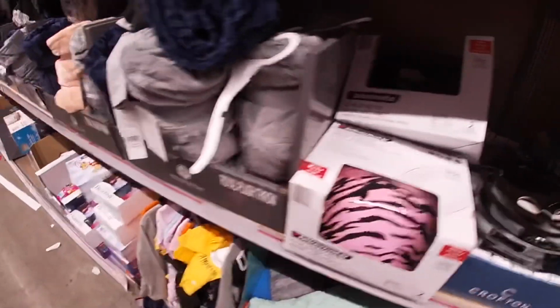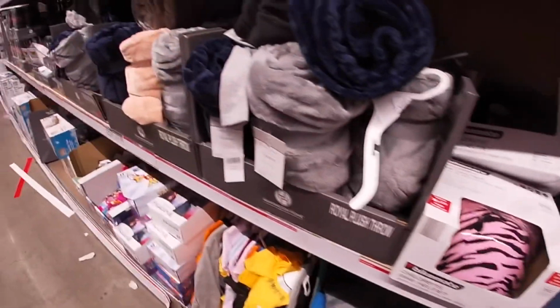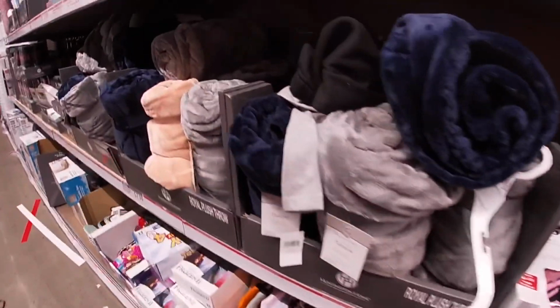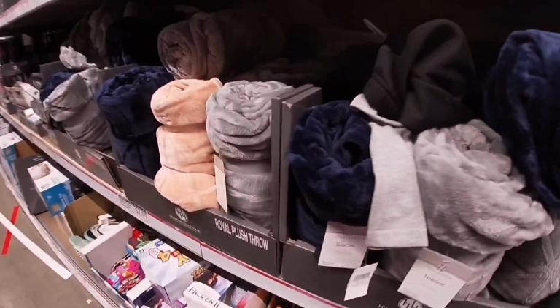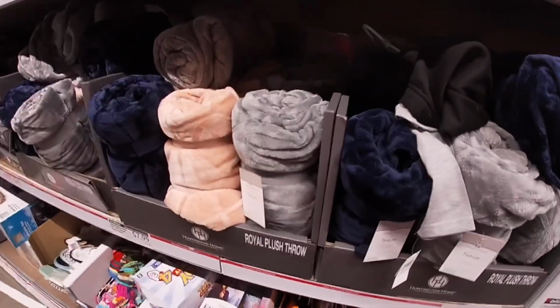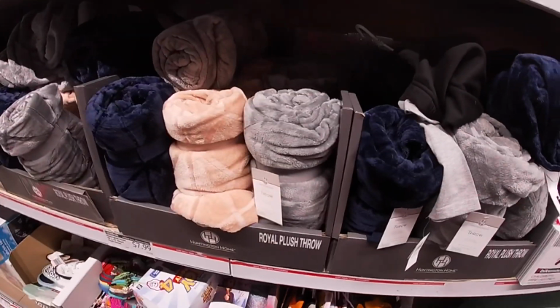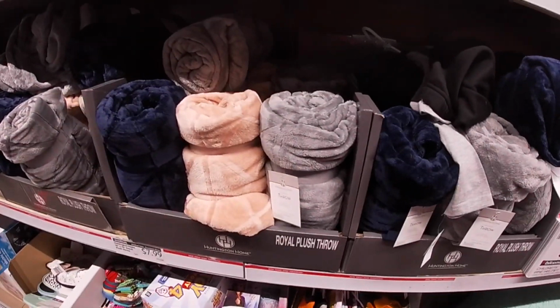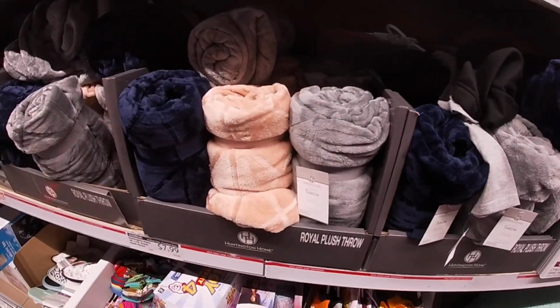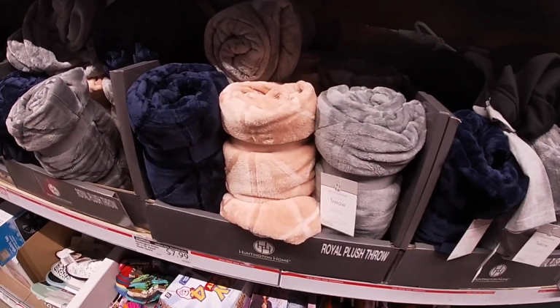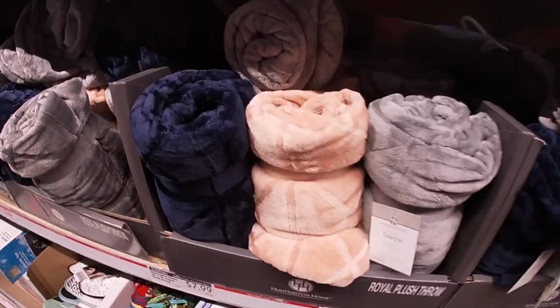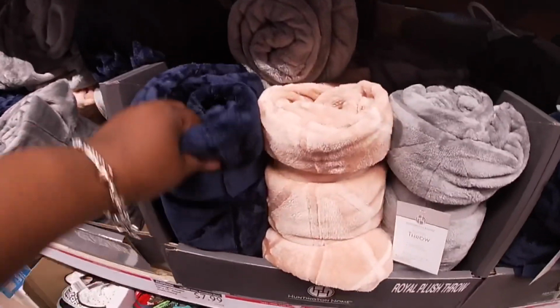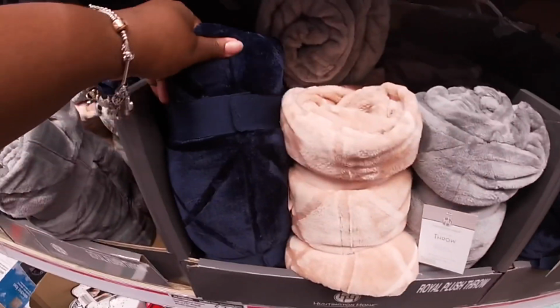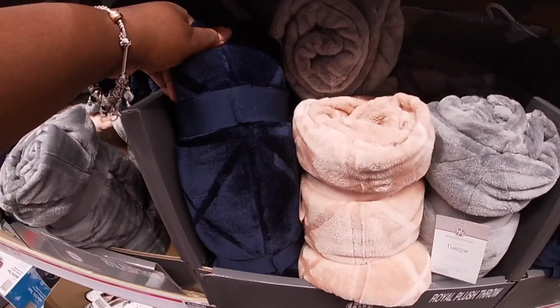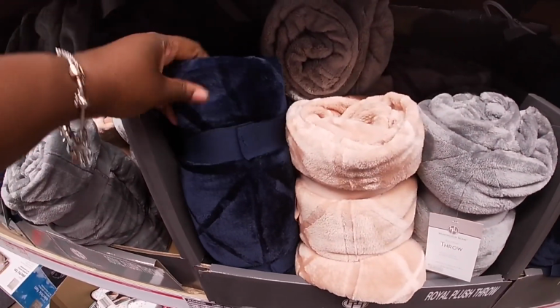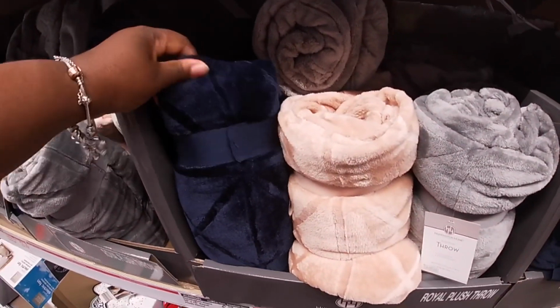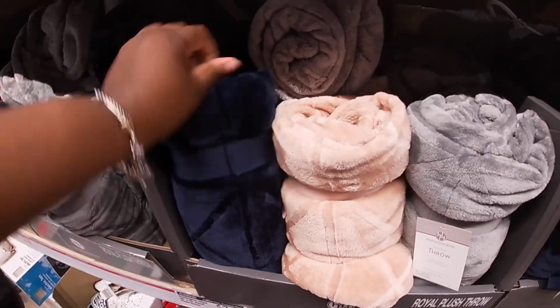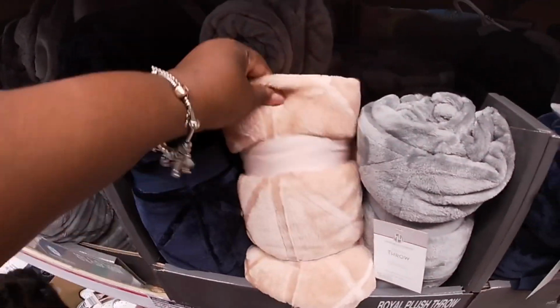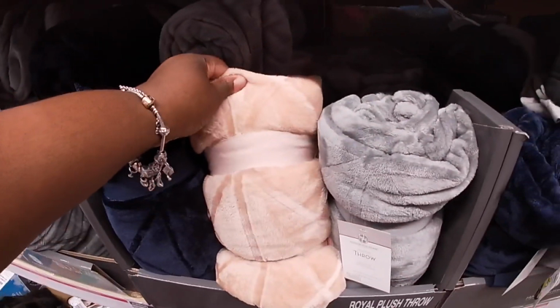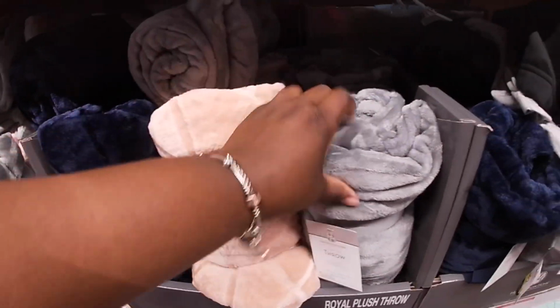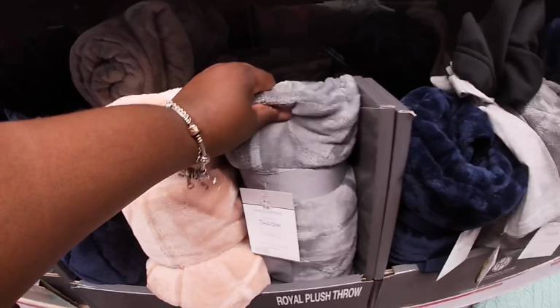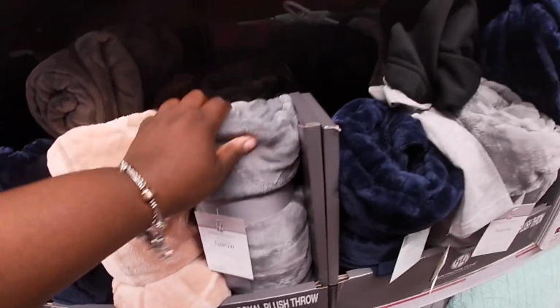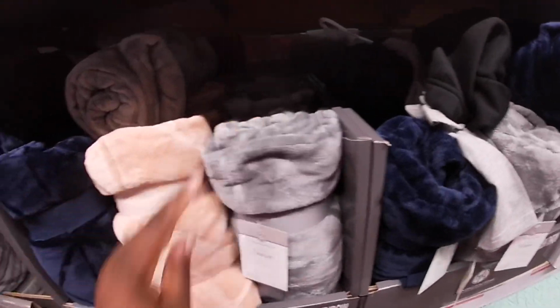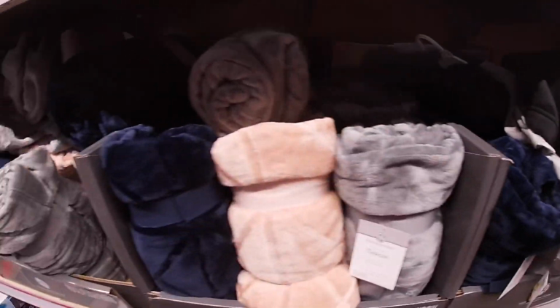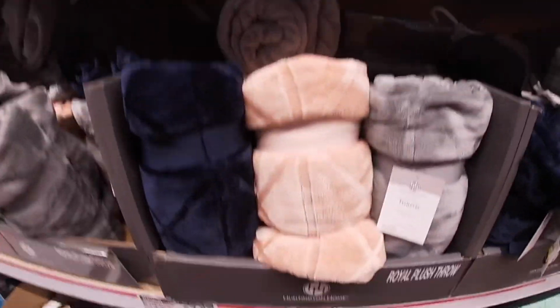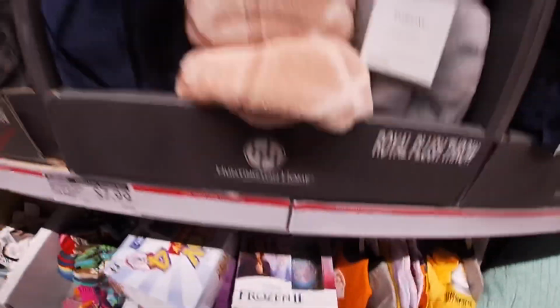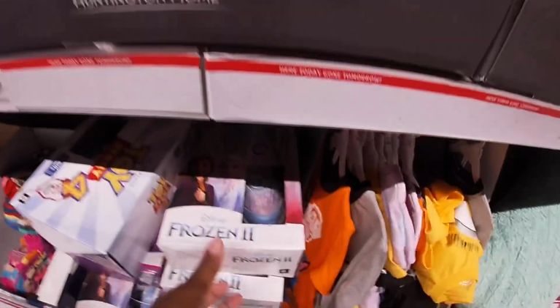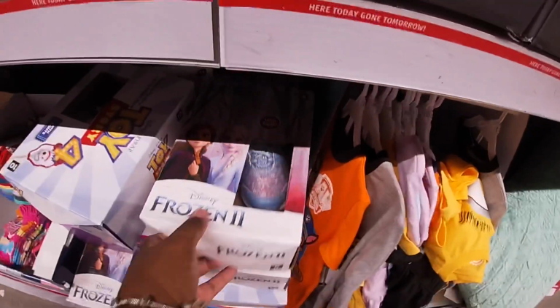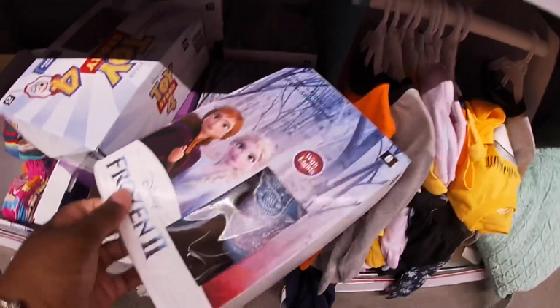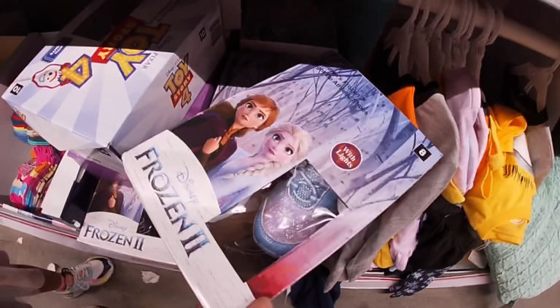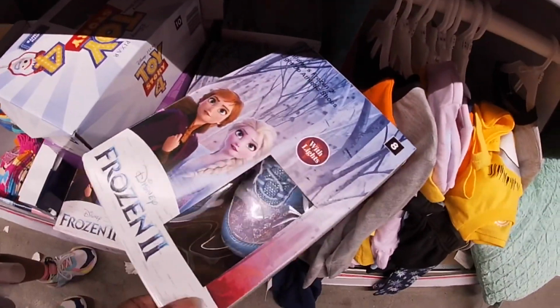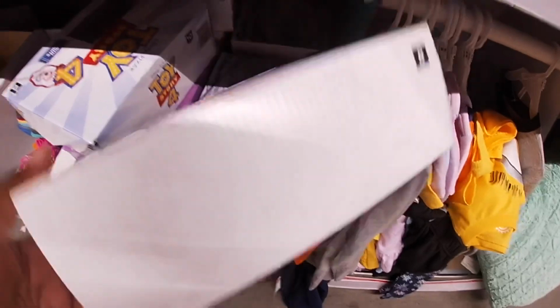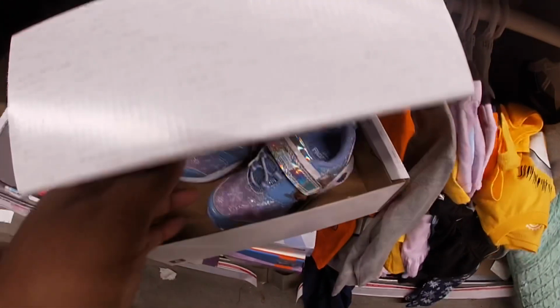Here's where the plush throws came from — these are eight dollars. Royal plush throws, these are really soft too. I see the blue, the peach, the gray. And here are some more shoes — they have the Frozen light-ups.